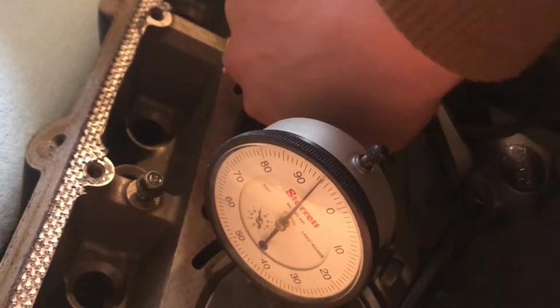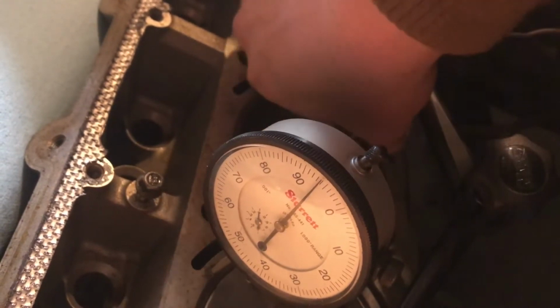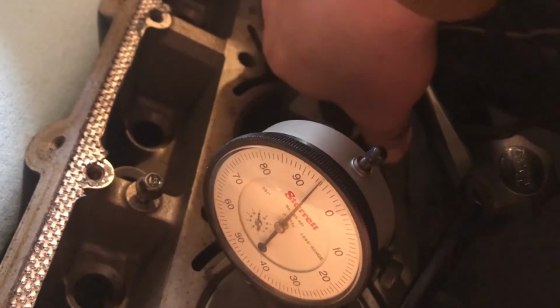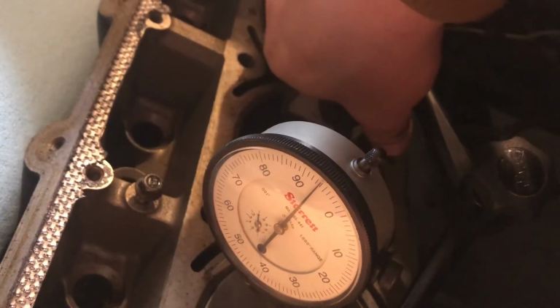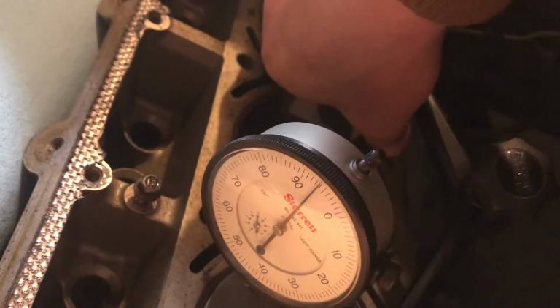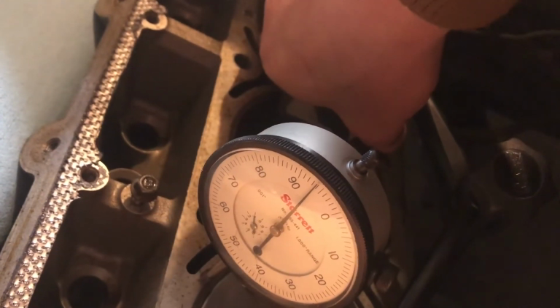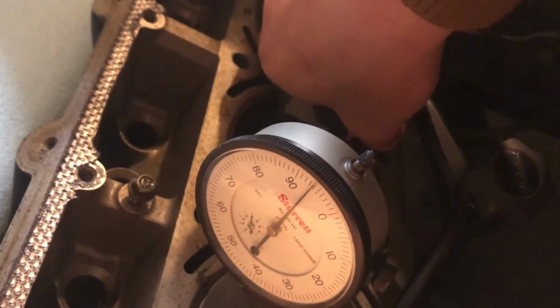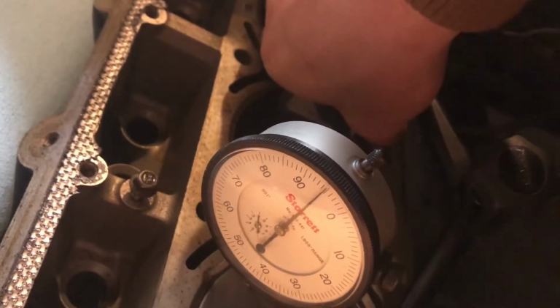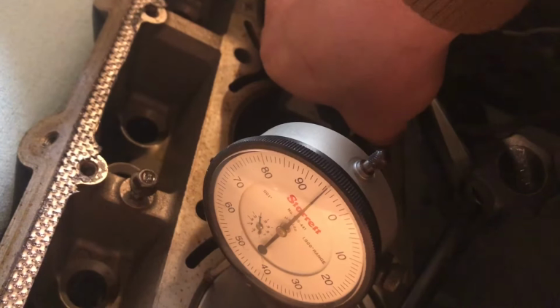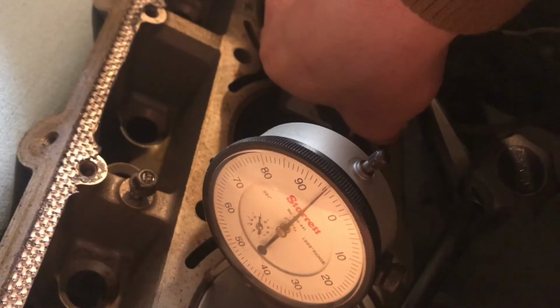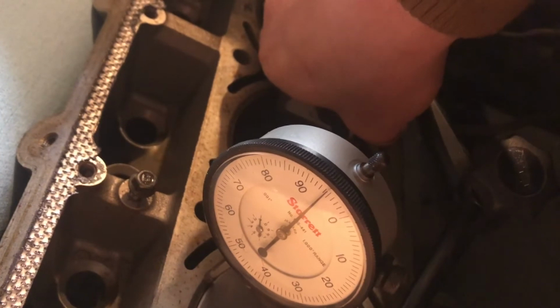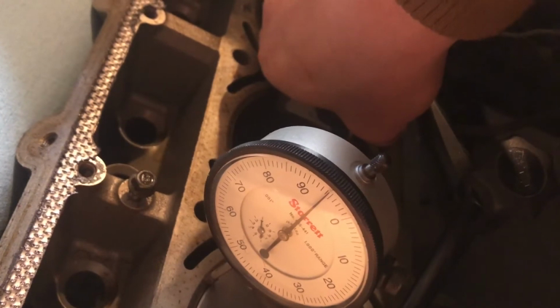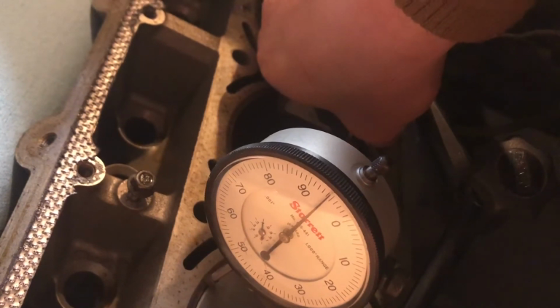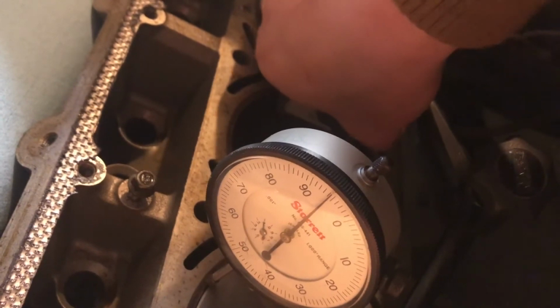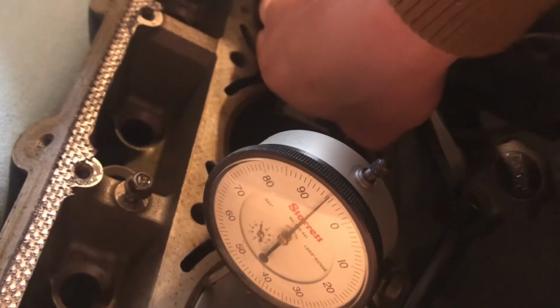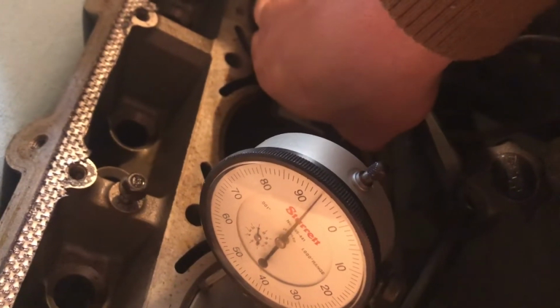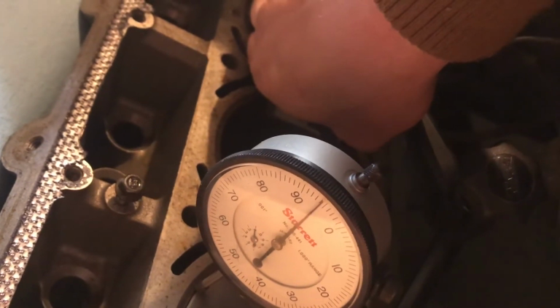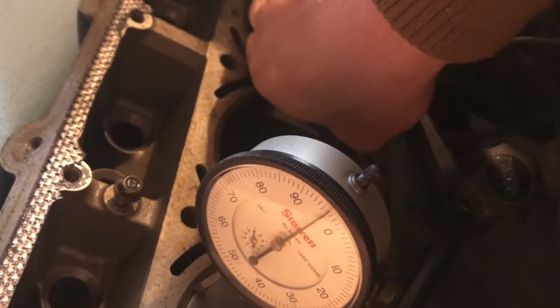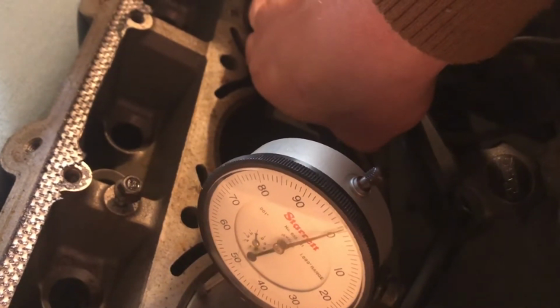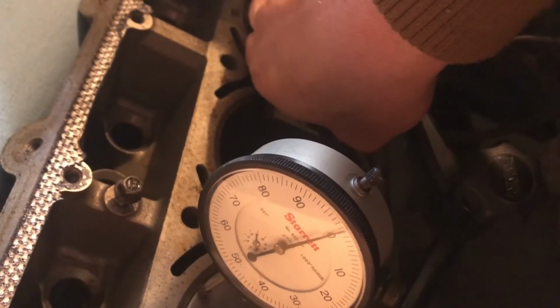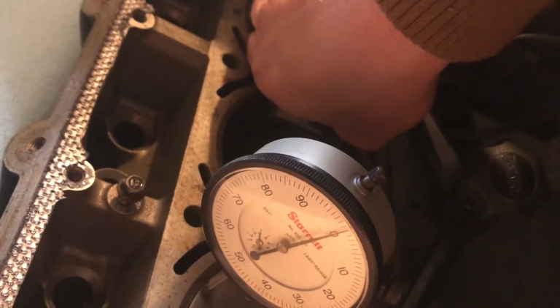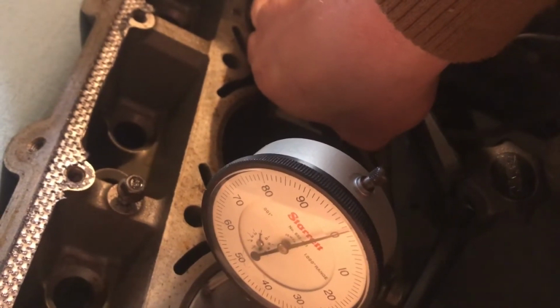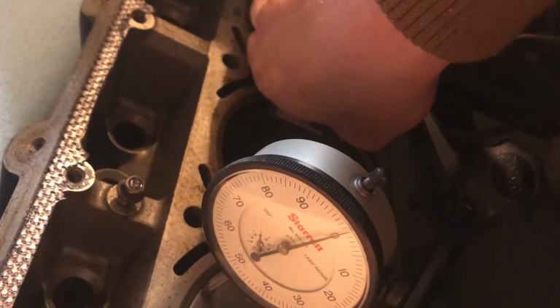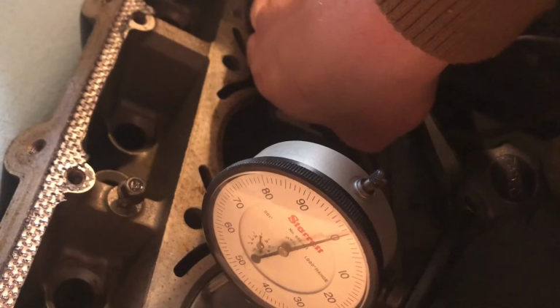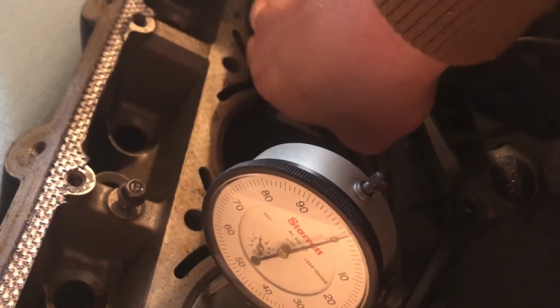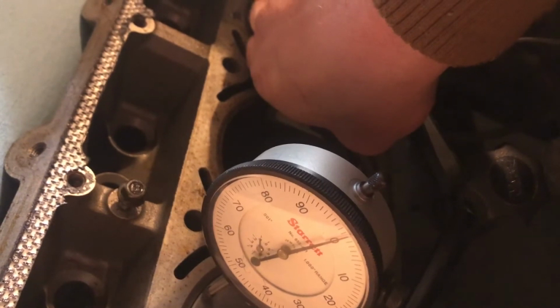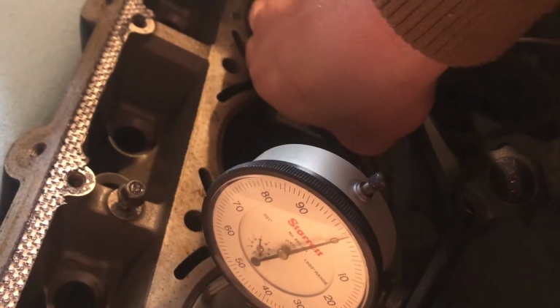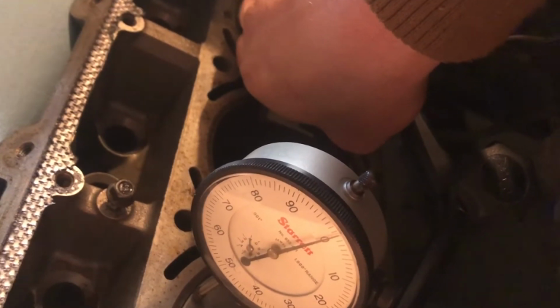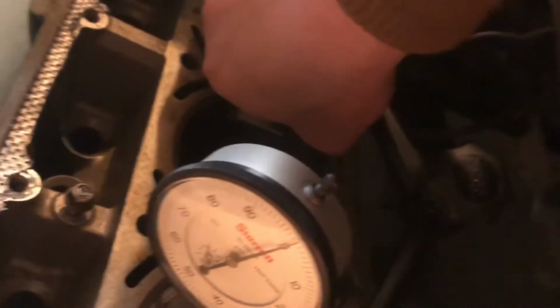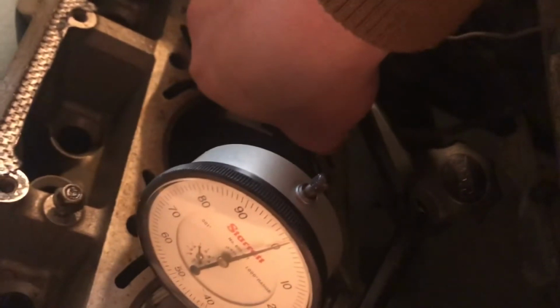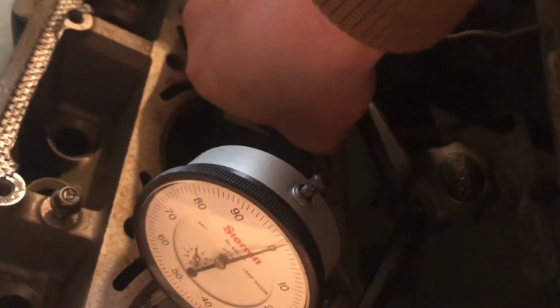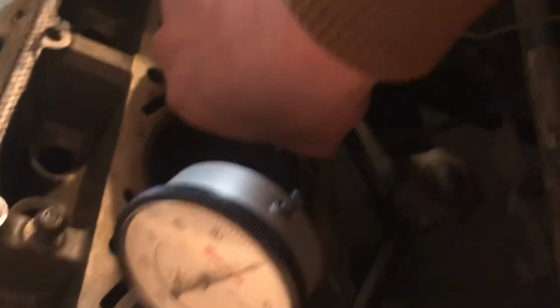And you can see that we're six thou lower there on the deck surface. Then we slide back onto the piston, and now we're back to zero.